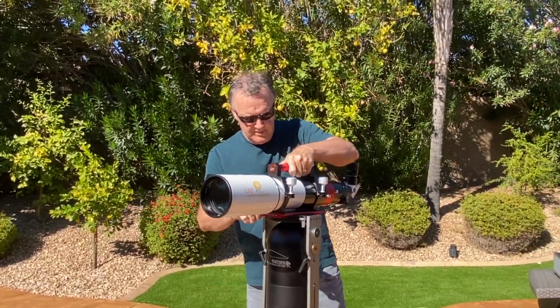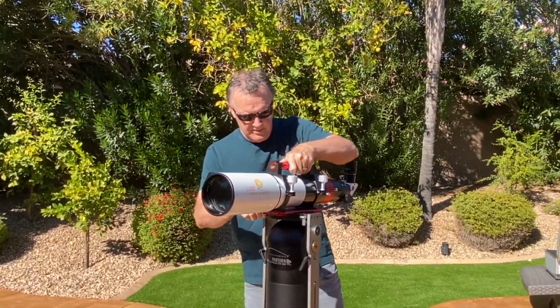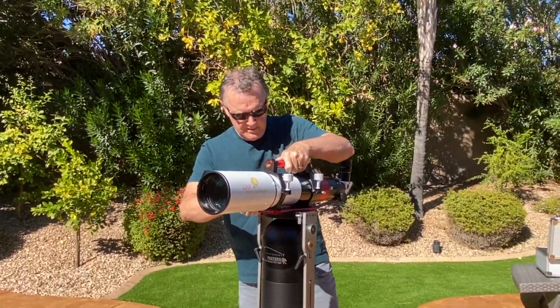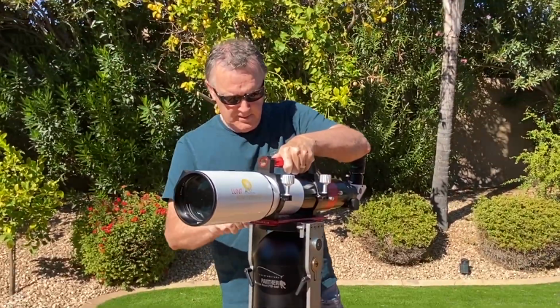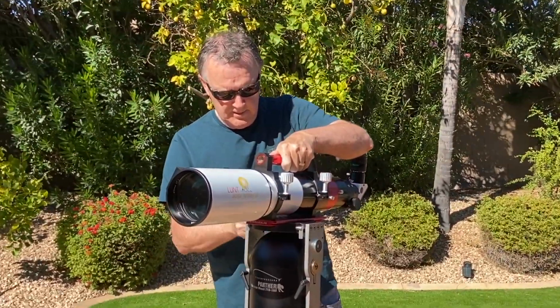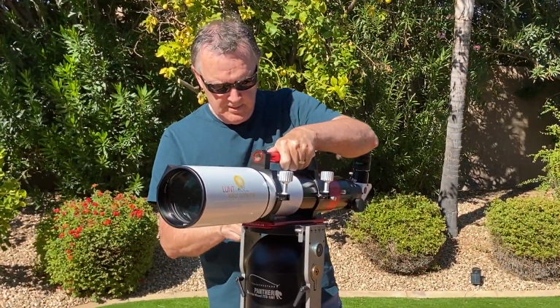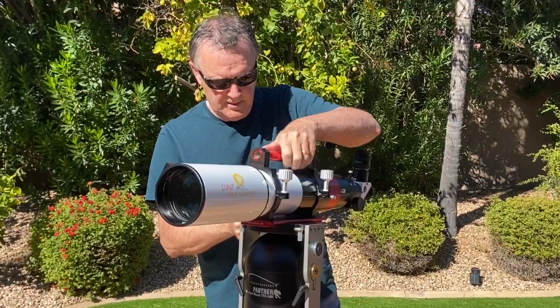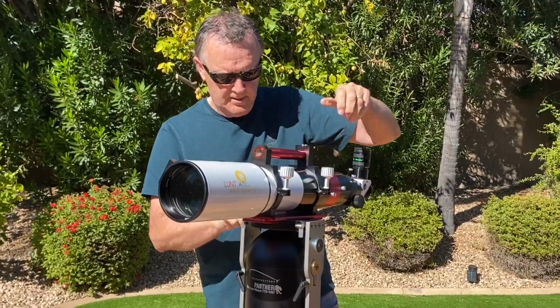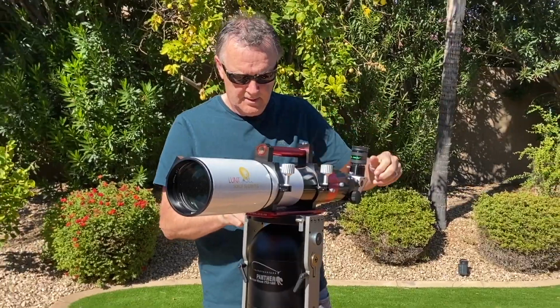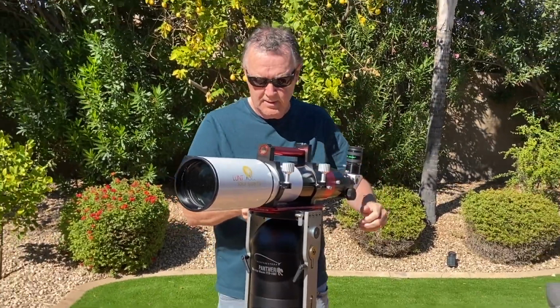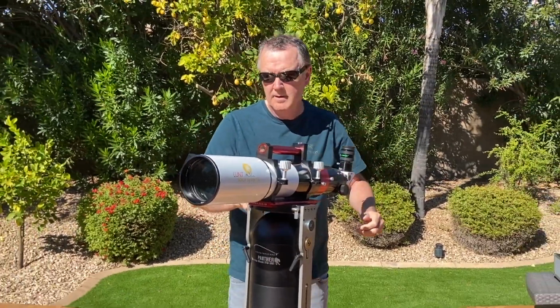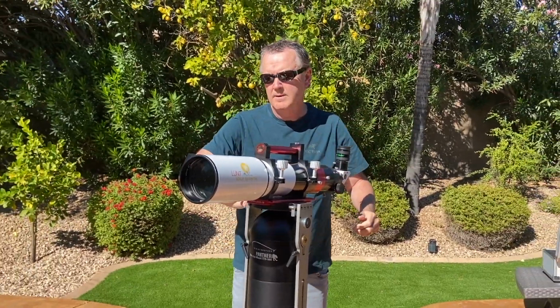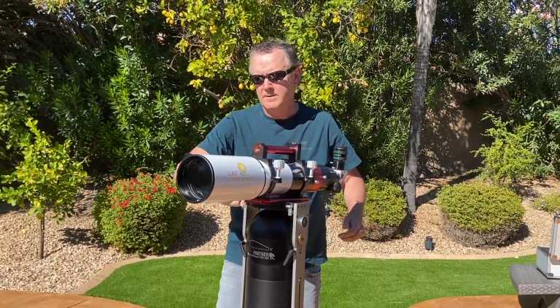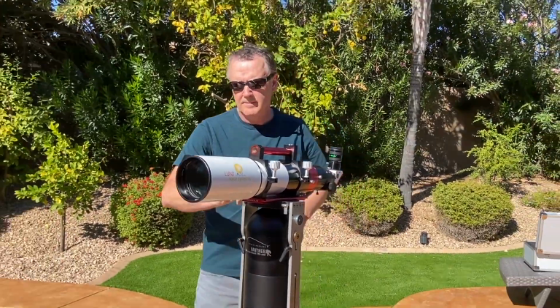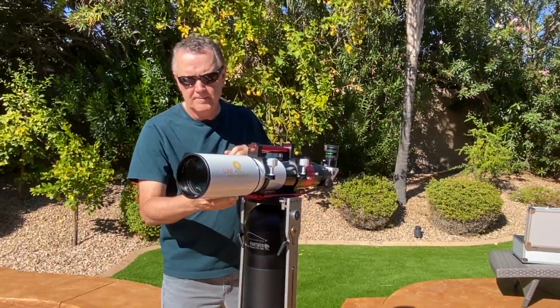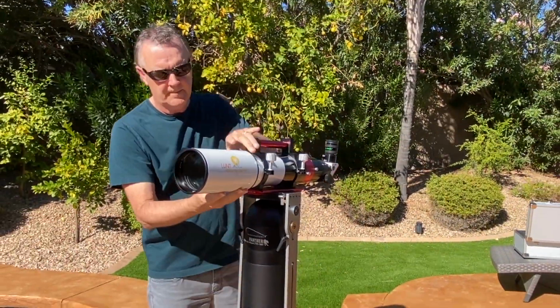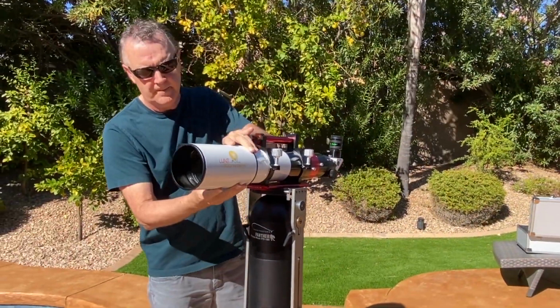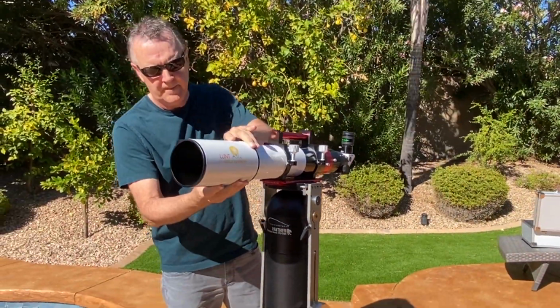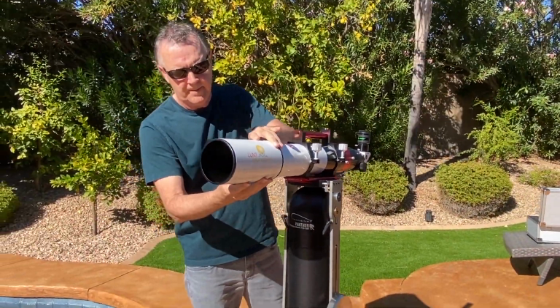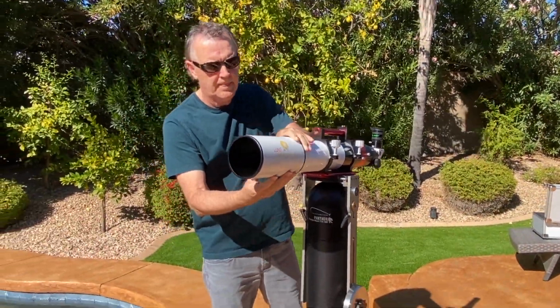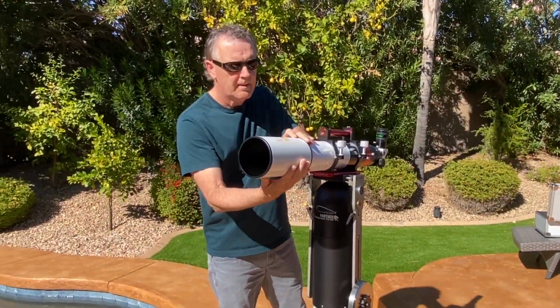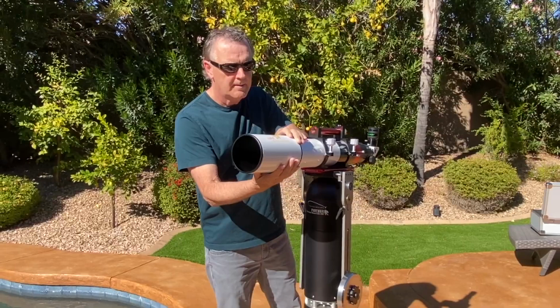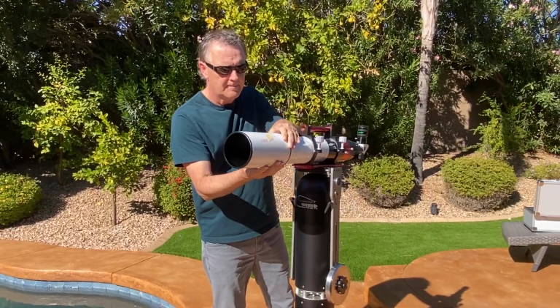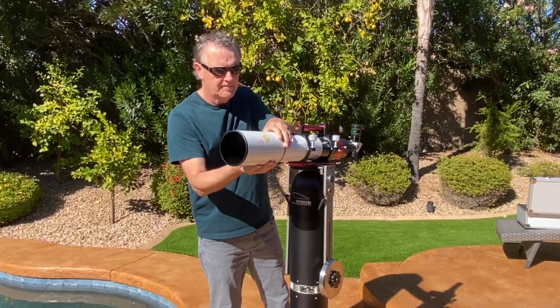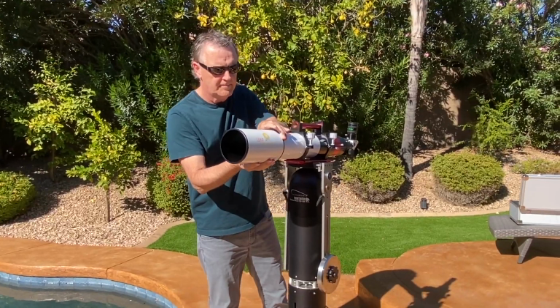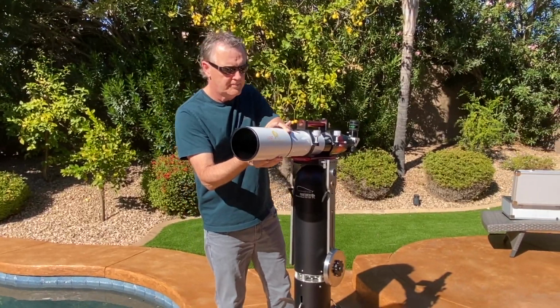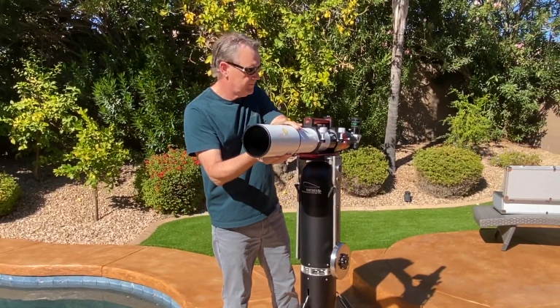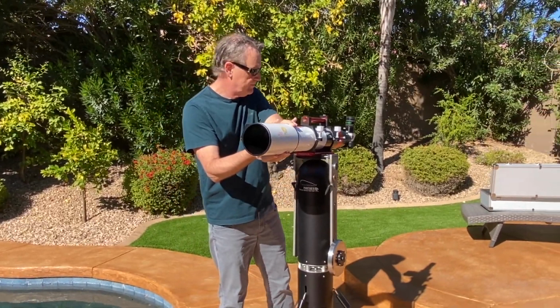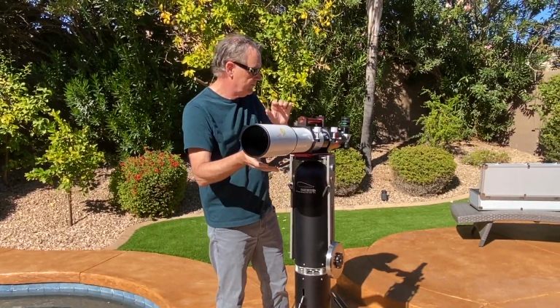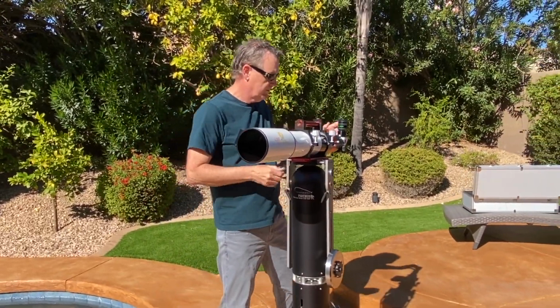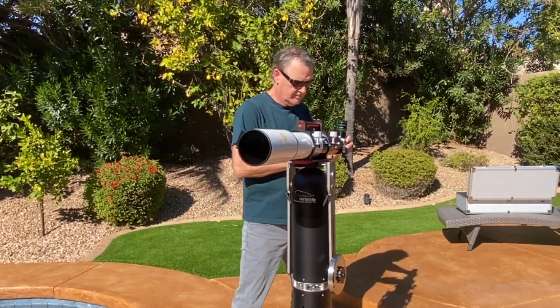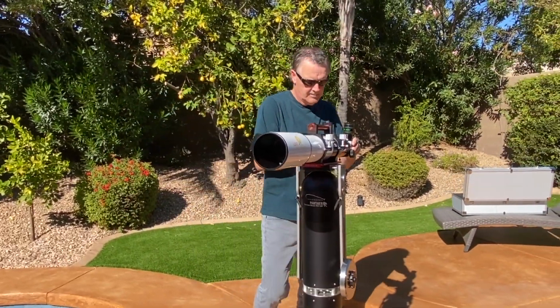Full disclosure: I like and I promote Lunt products, but I bought the telescope and its accessories myself, and I am not getting any remuneration from them for this review.